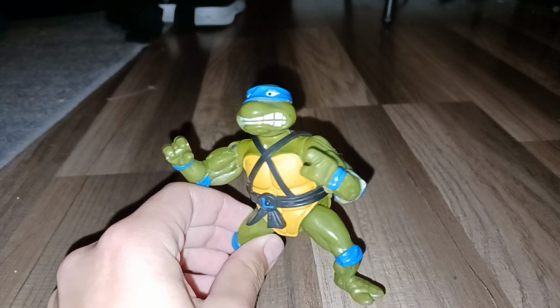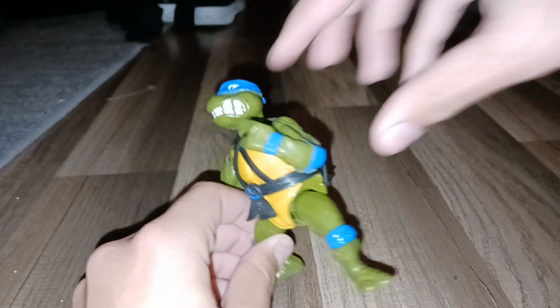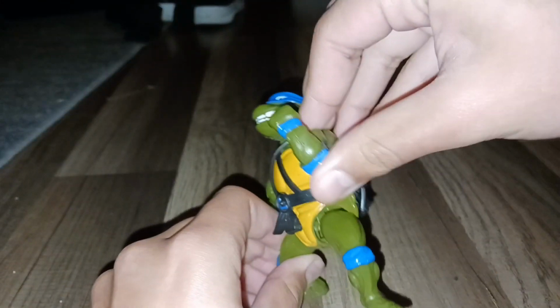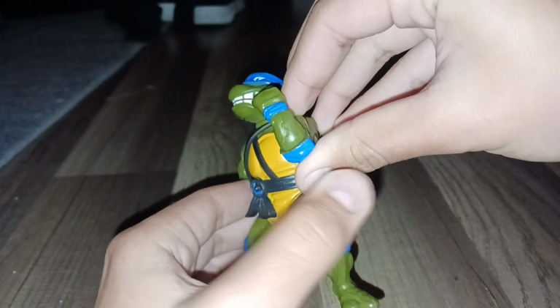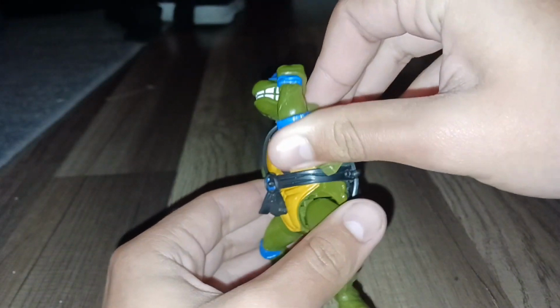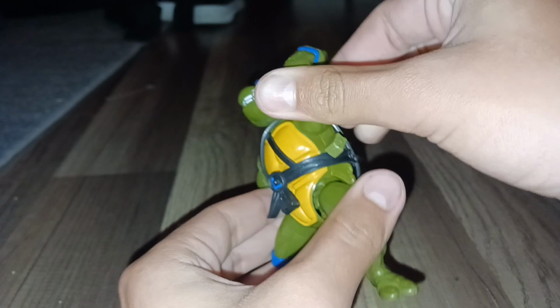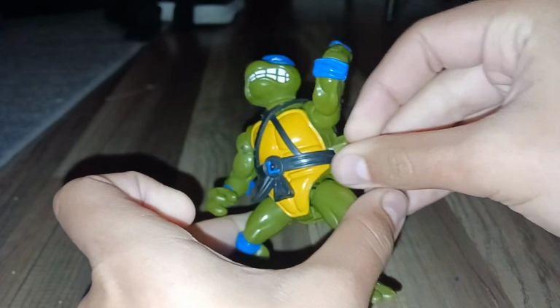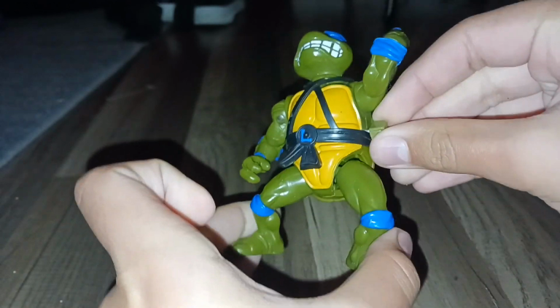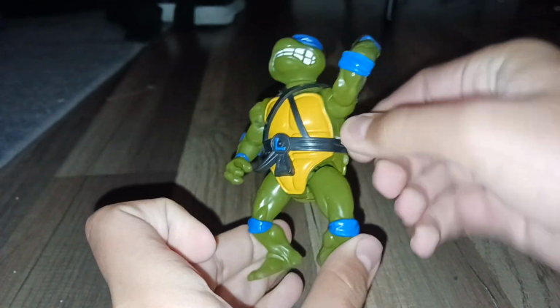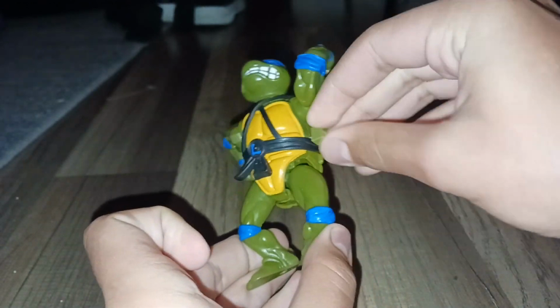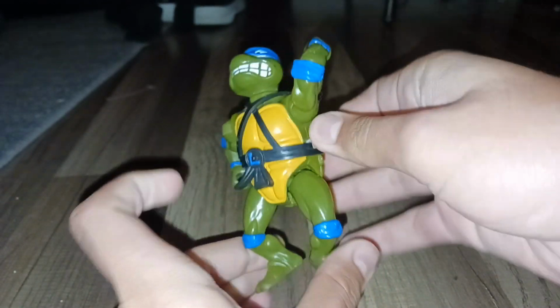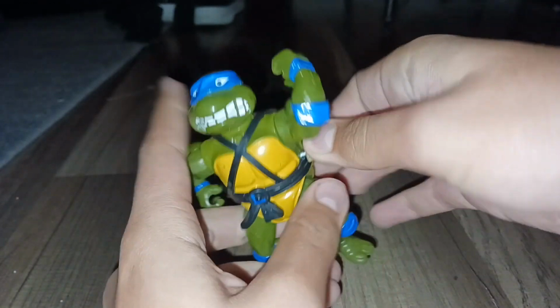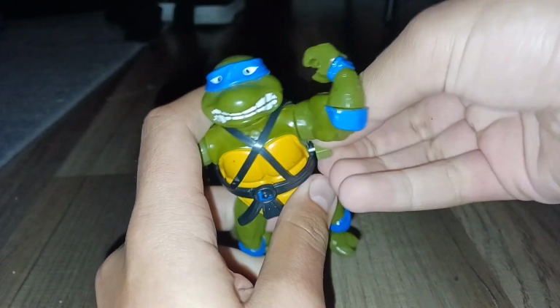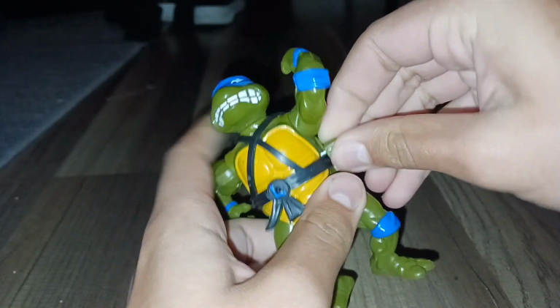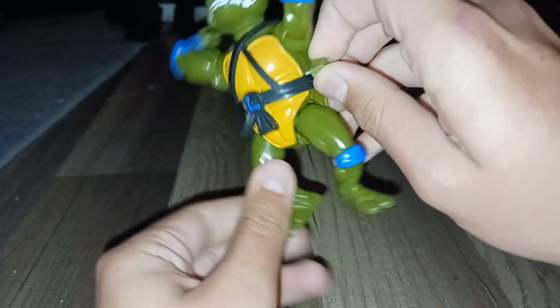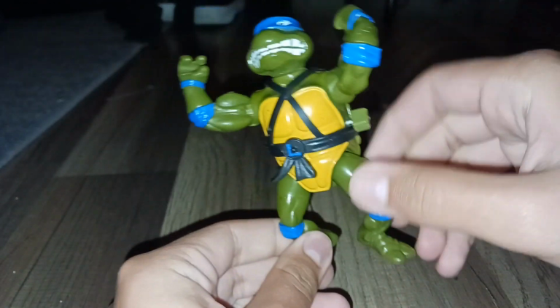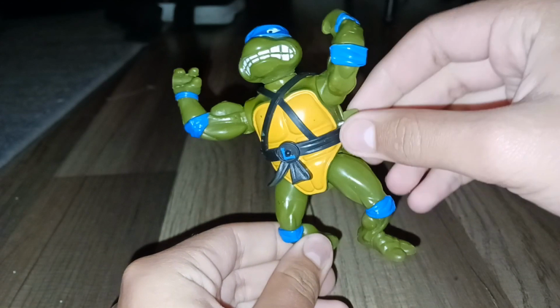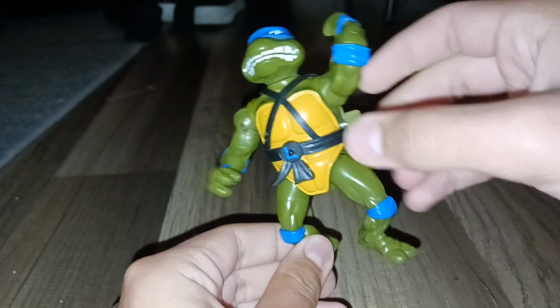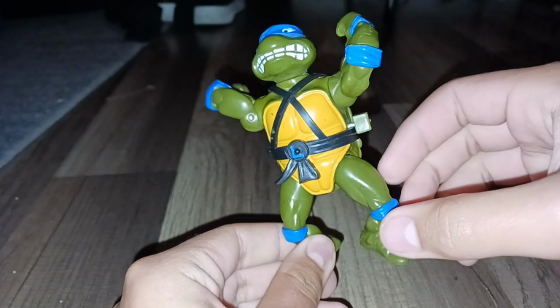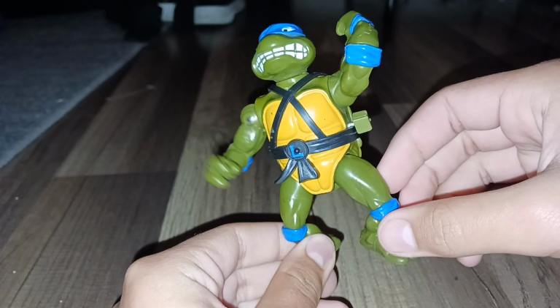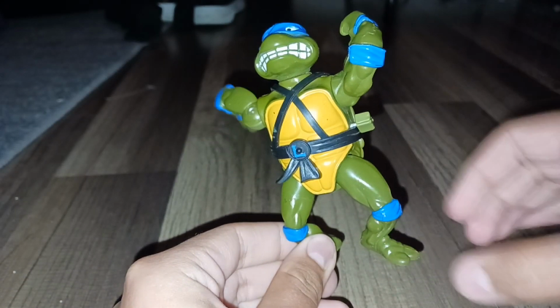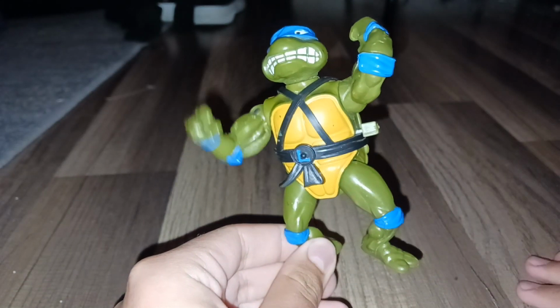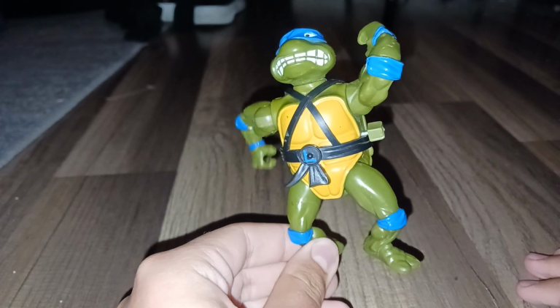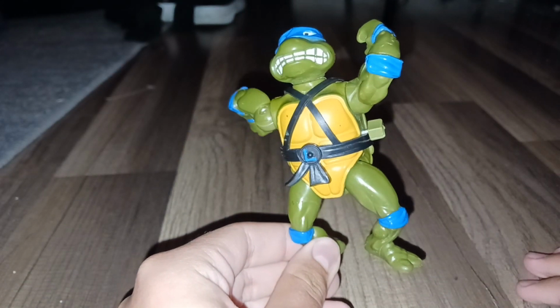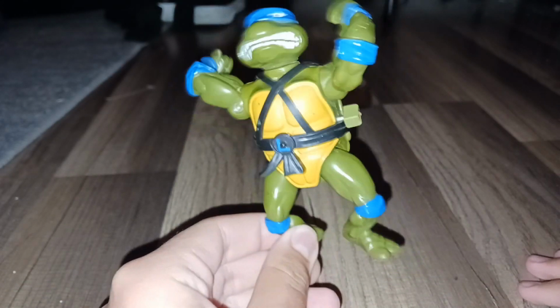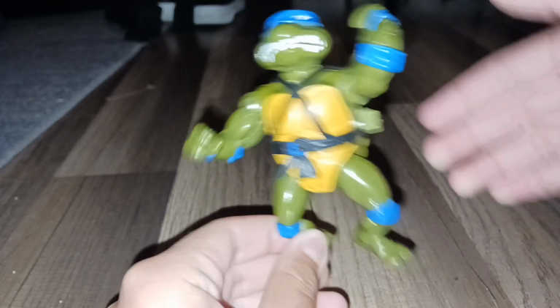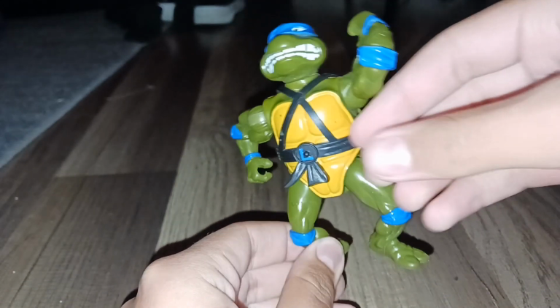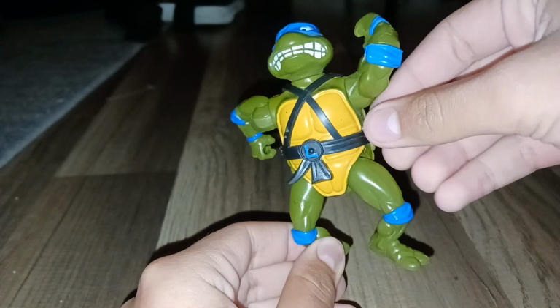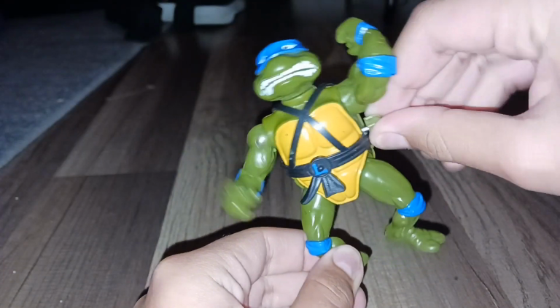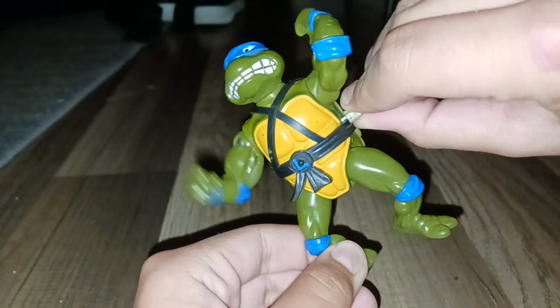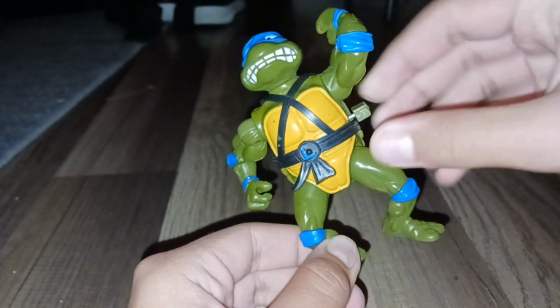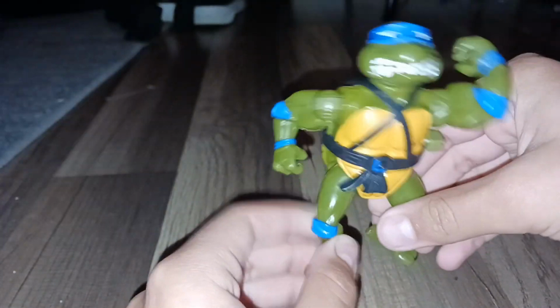He has a little wind-up feature right here, but it won't work. It kind of works, you know. I just do this, because I don't know.